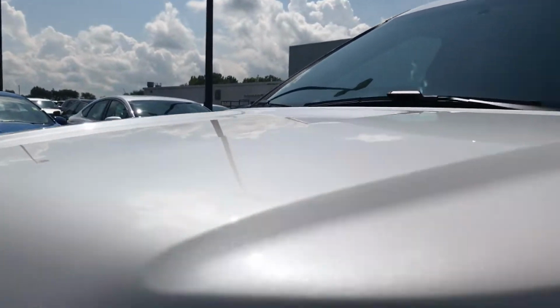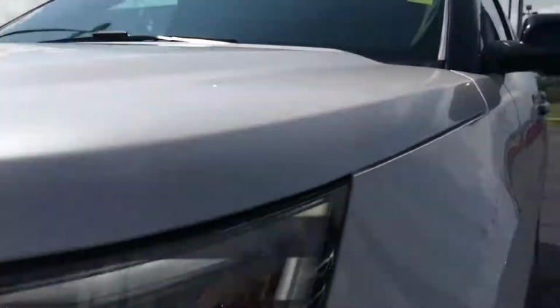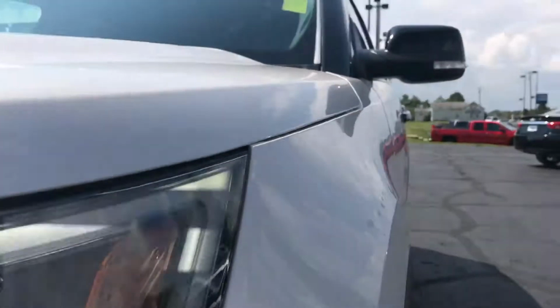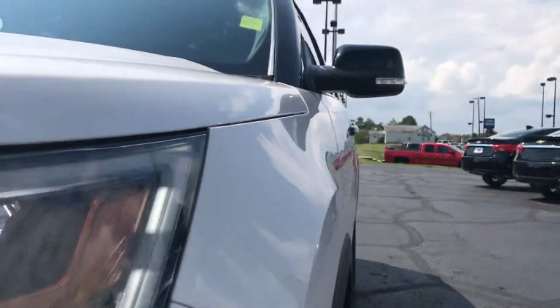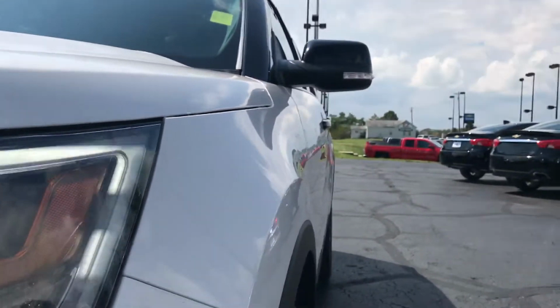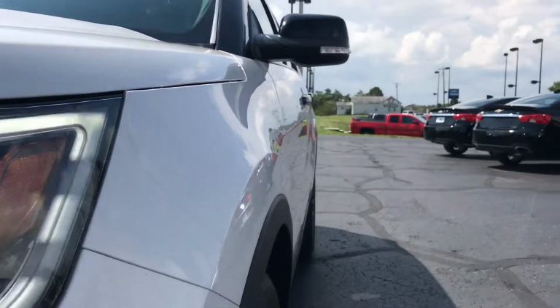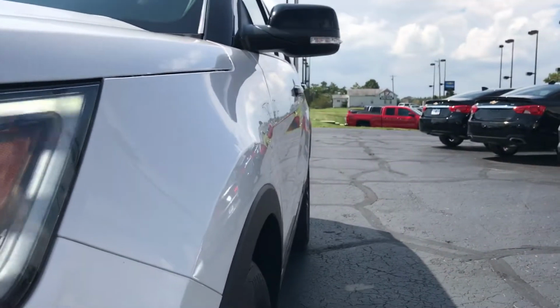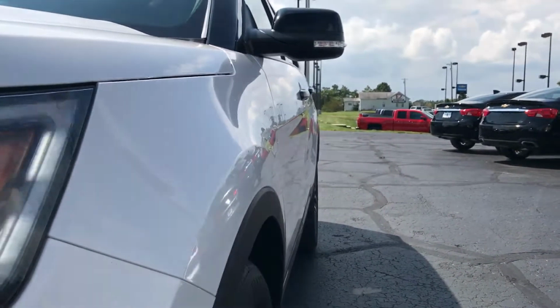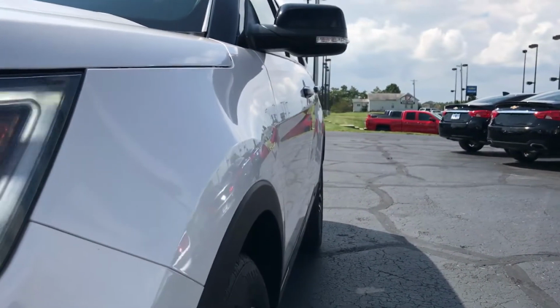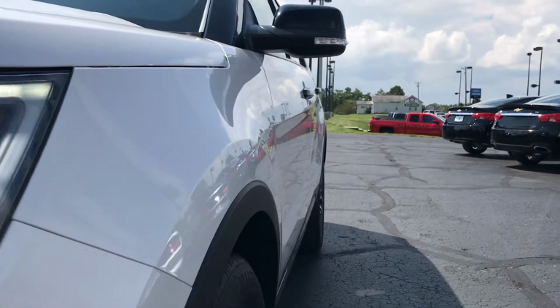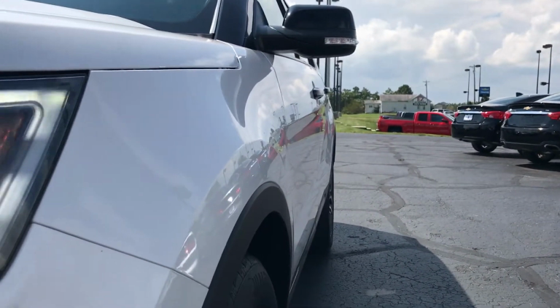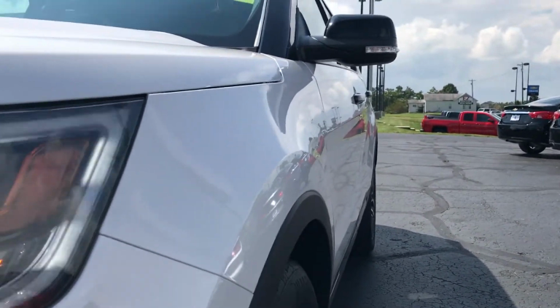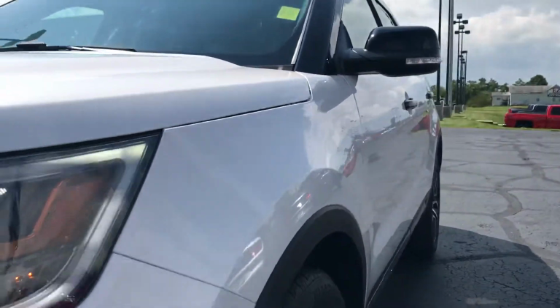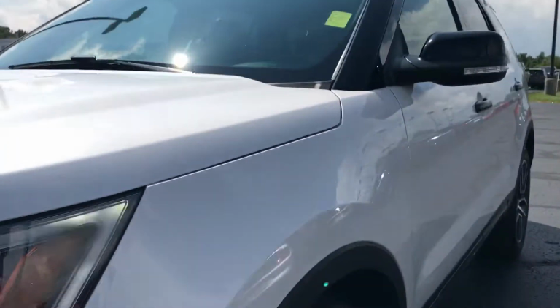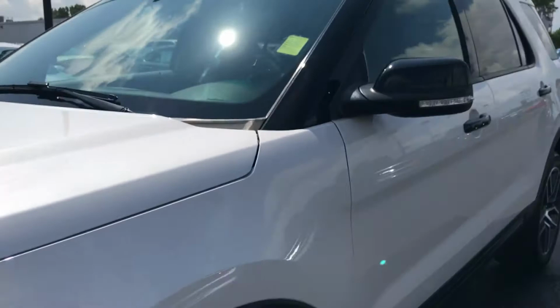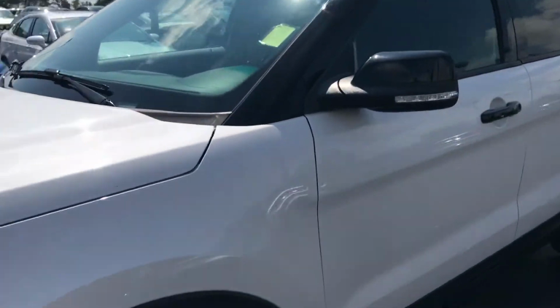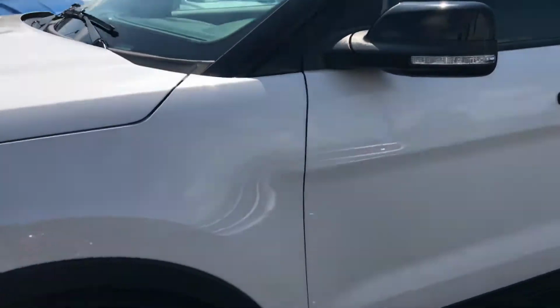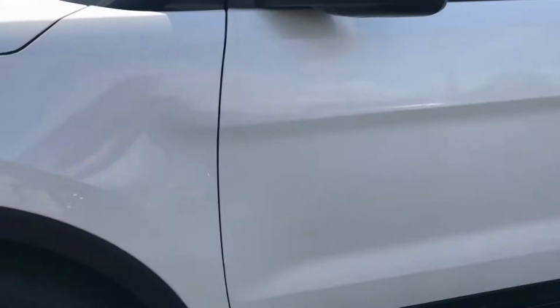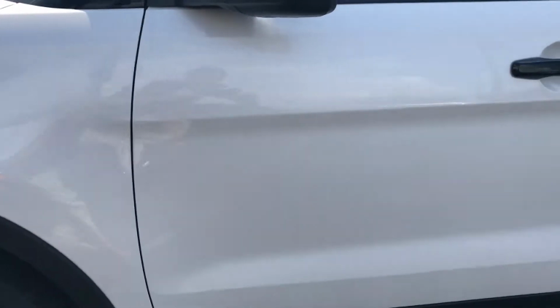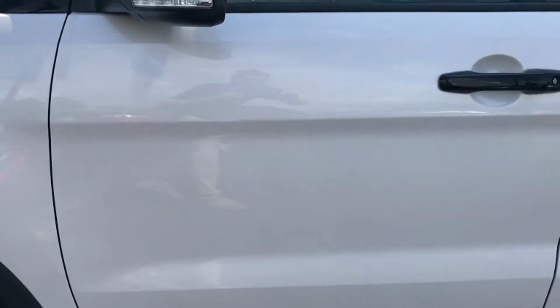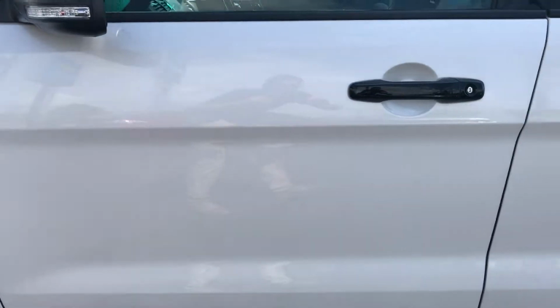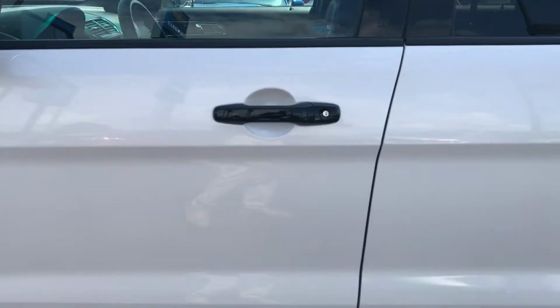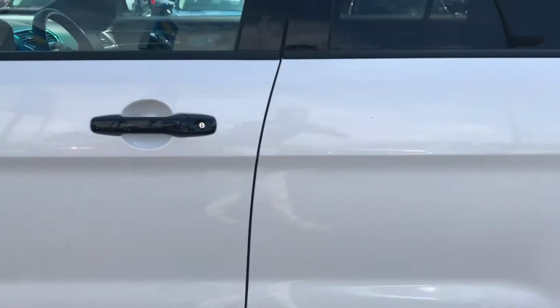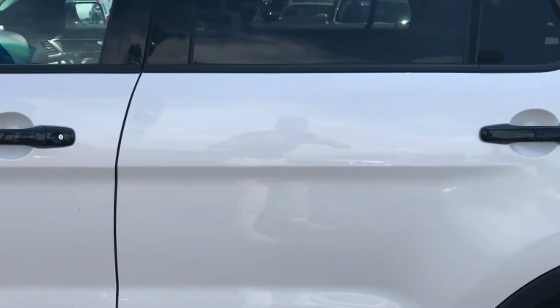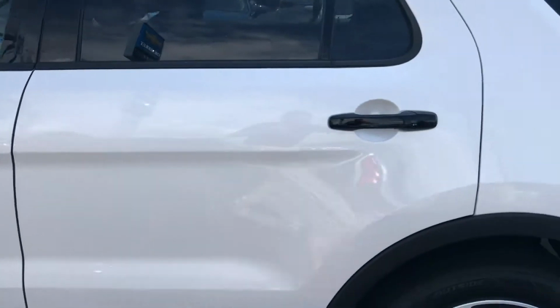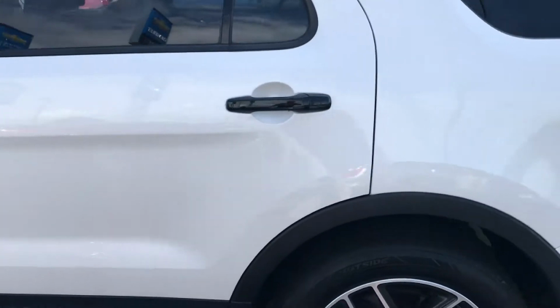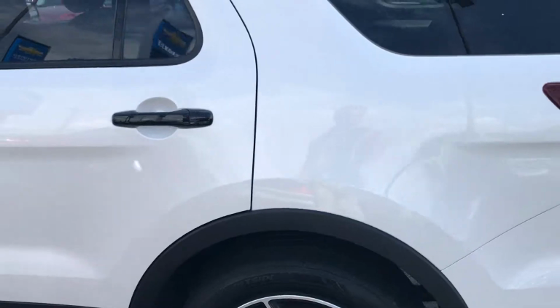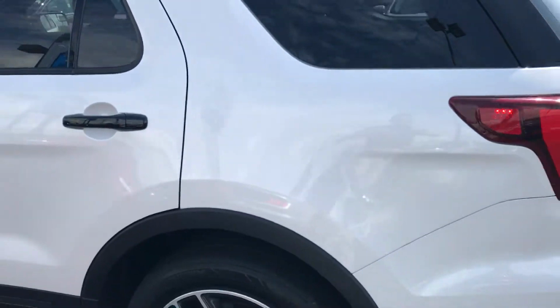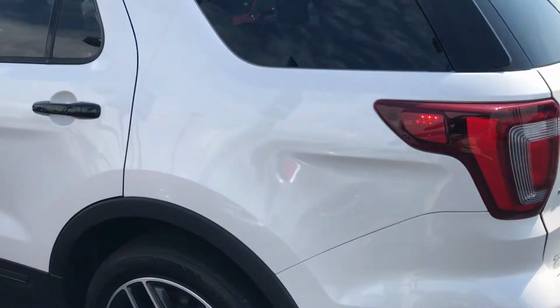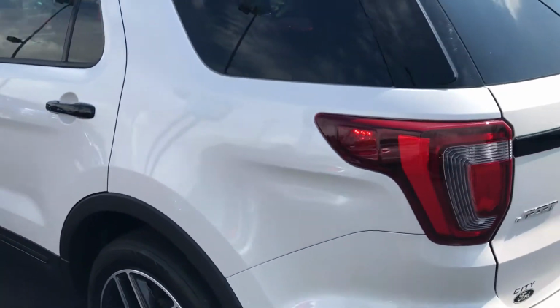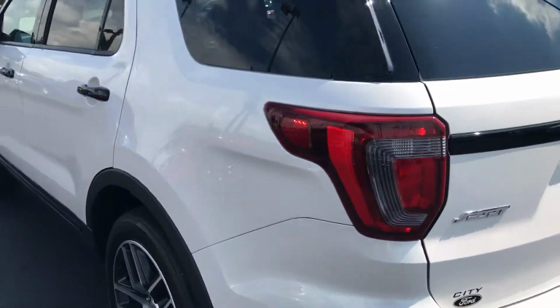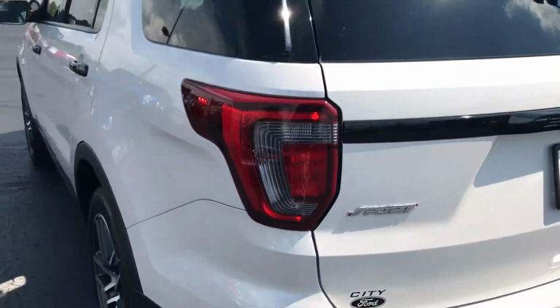I'll give you a shot up the driver's side here. No dents, dings, scratches. Closer. Closer.